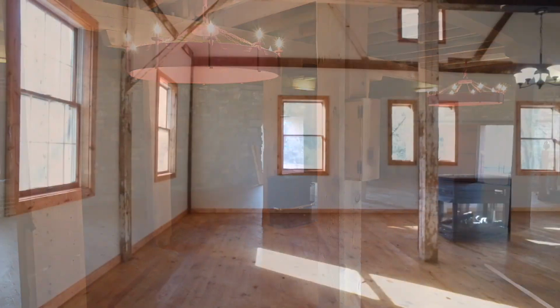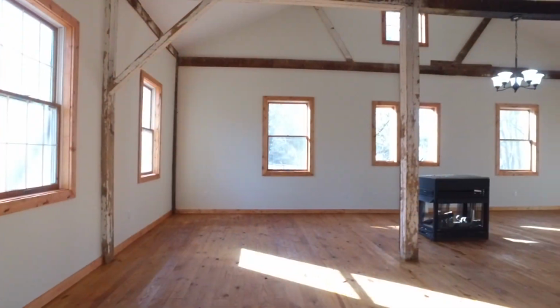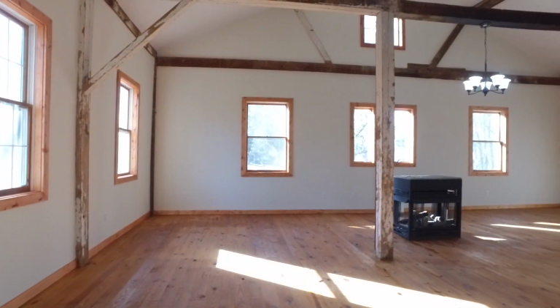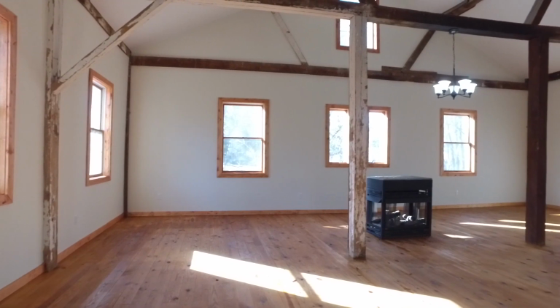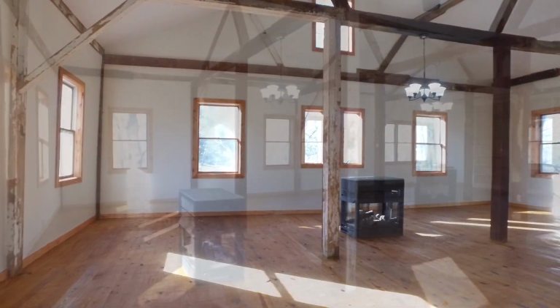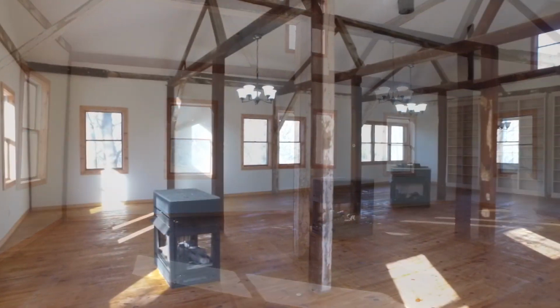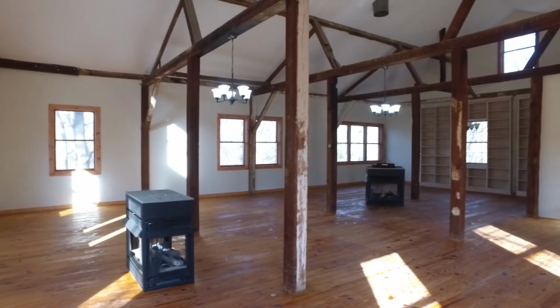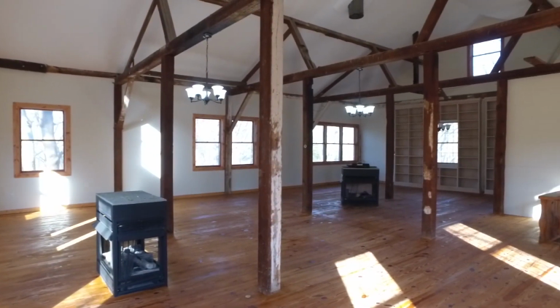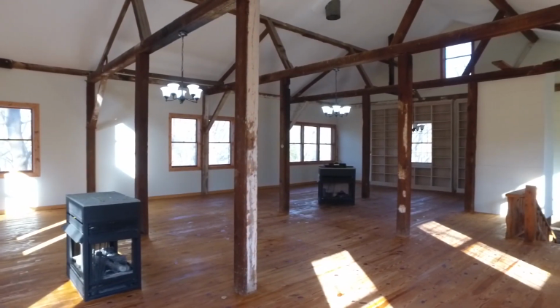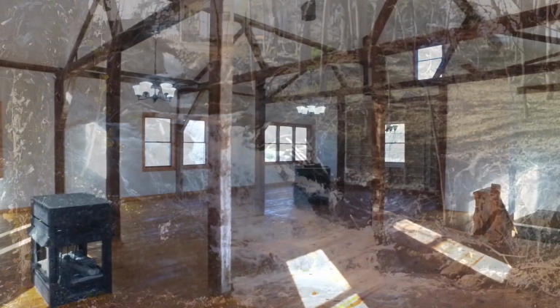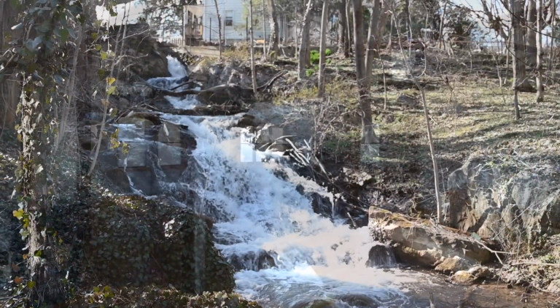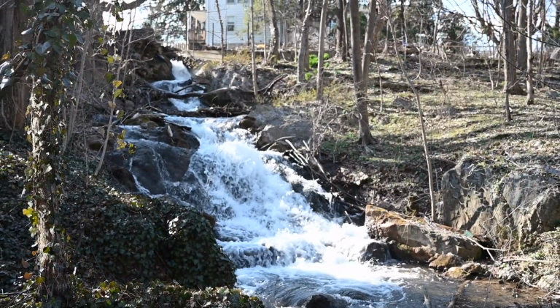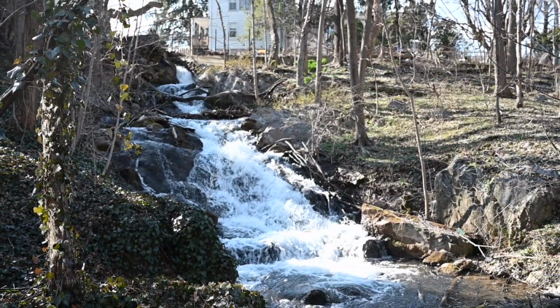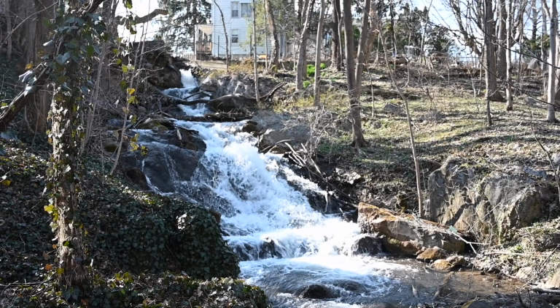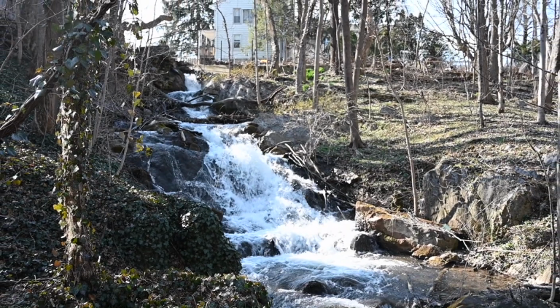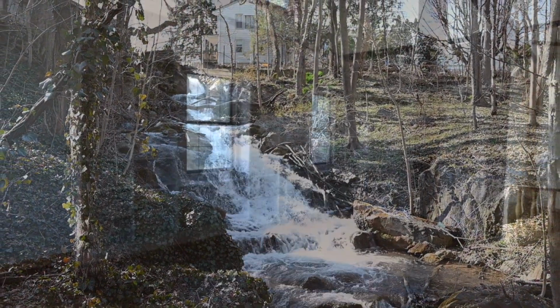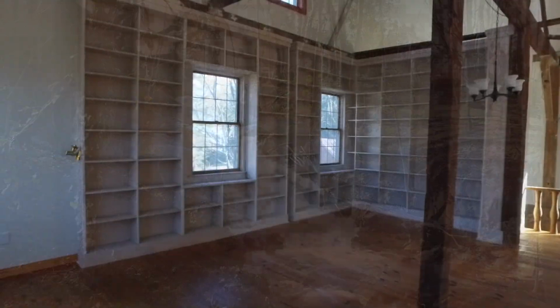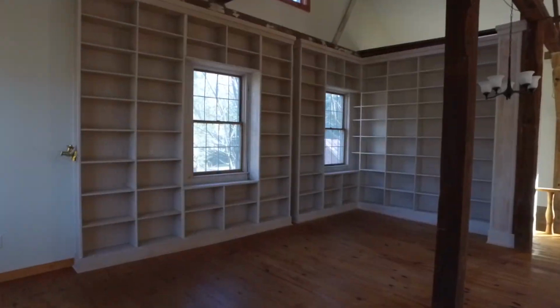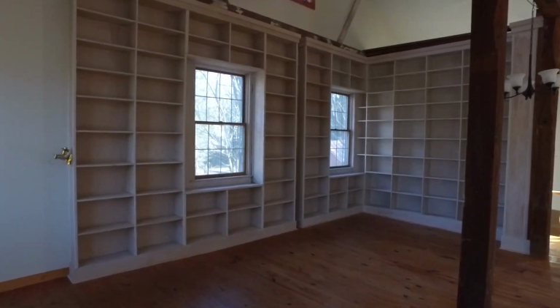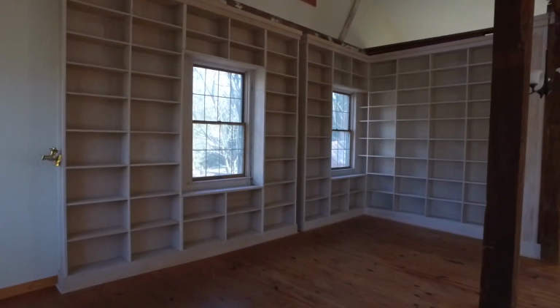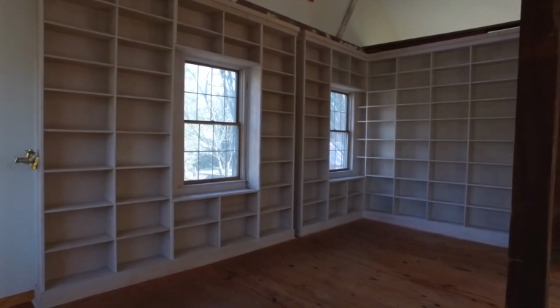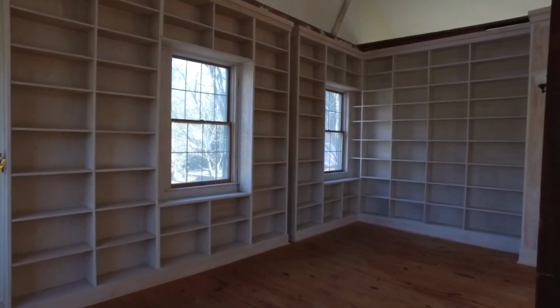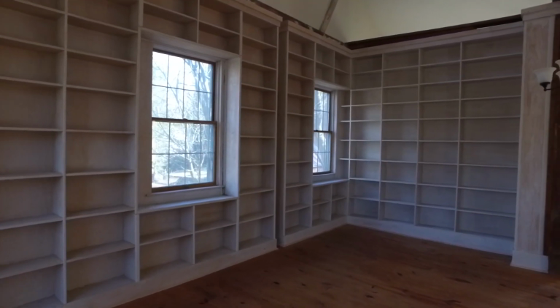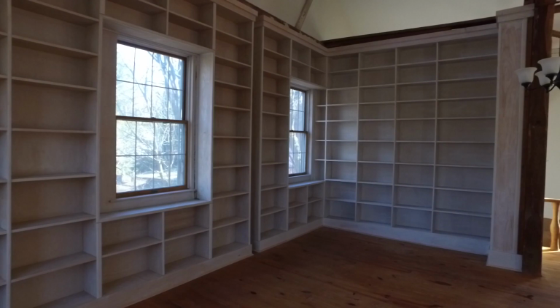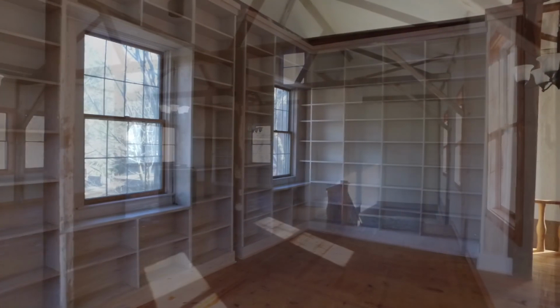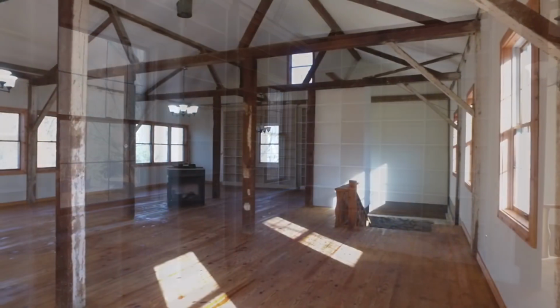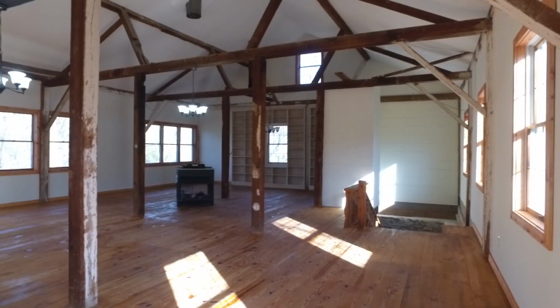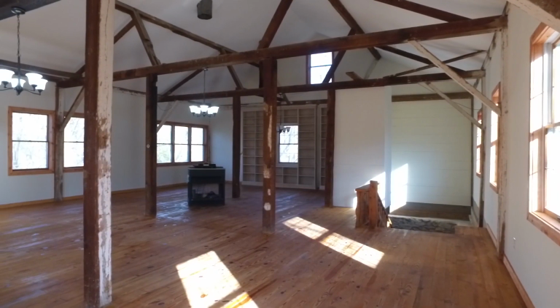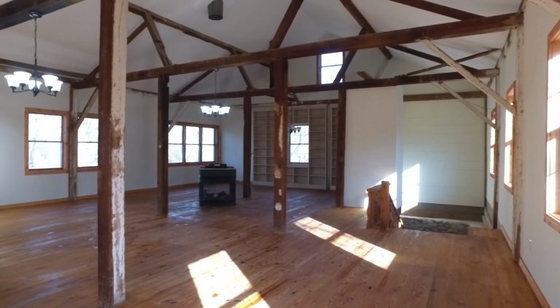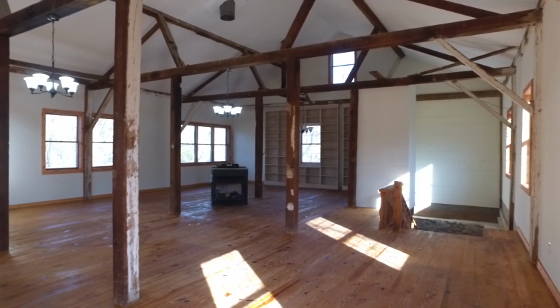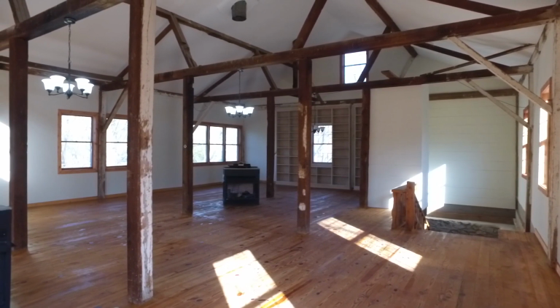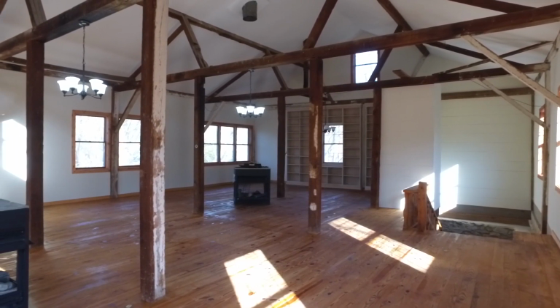On the upper floor, you will find an abundance of windows that lets the sun flow in and offers views of the beautiful waterfall. Bookshelves lie in the walls and are just waiting to be filled. This floor could easily be turned into bedrooms or kept as your own private studio.